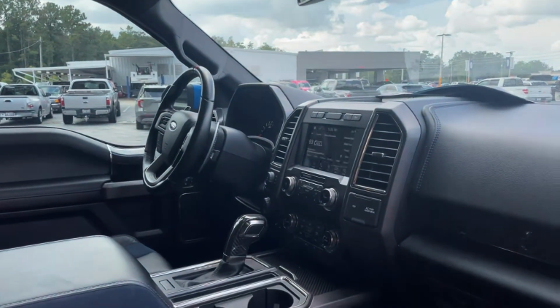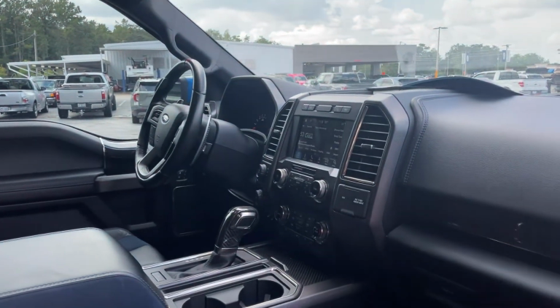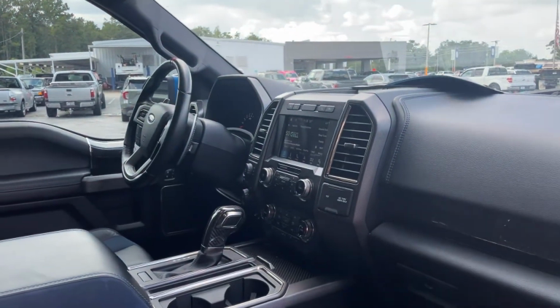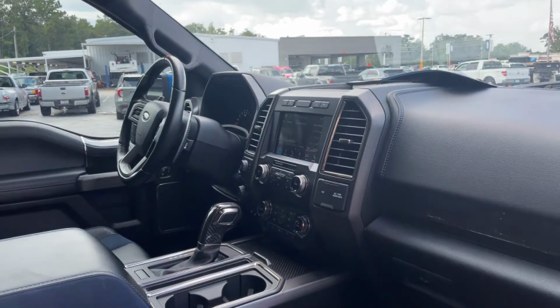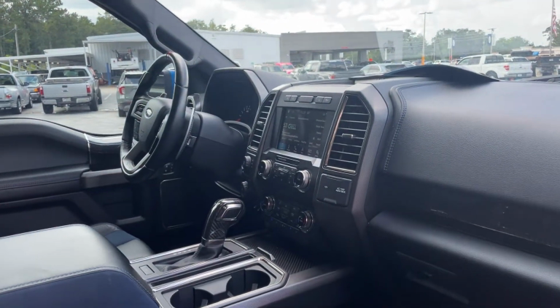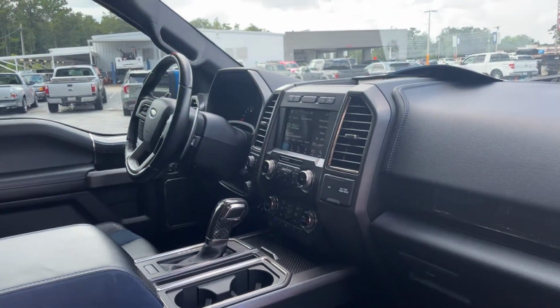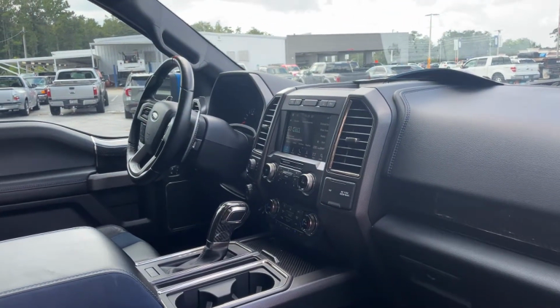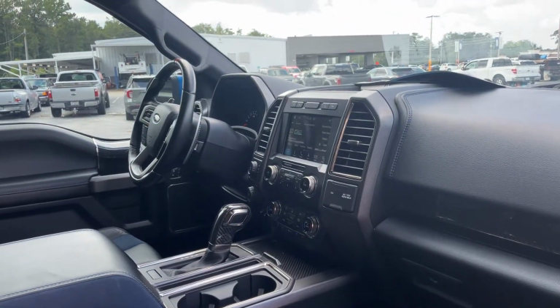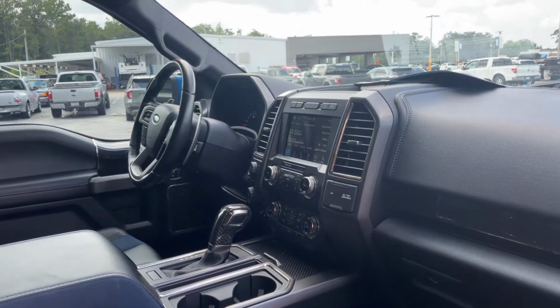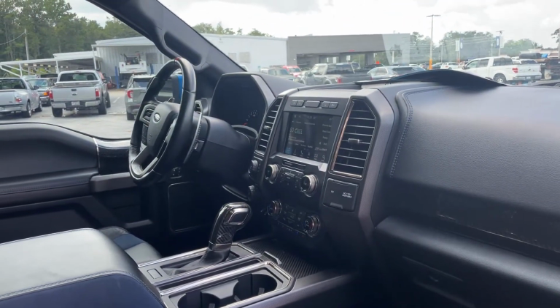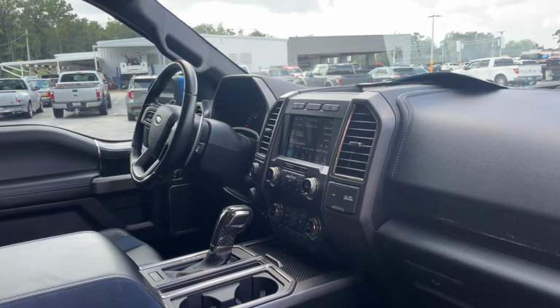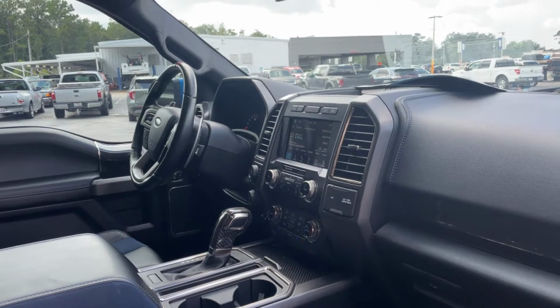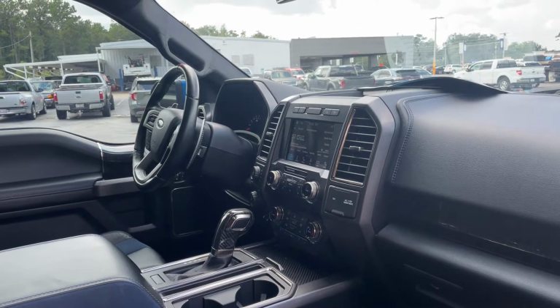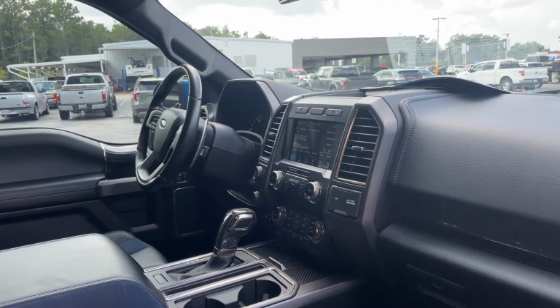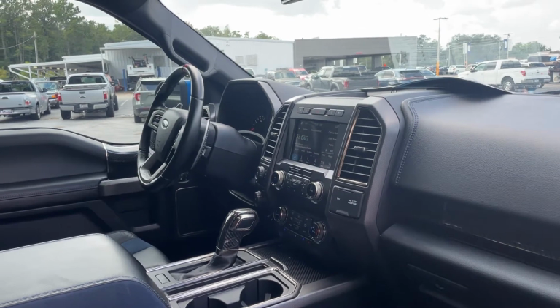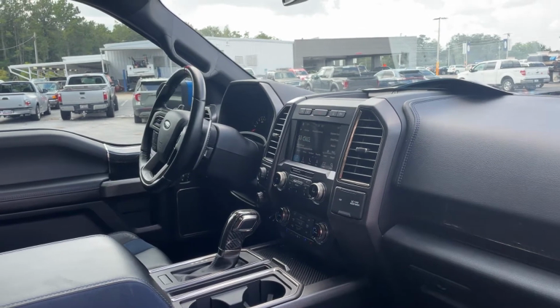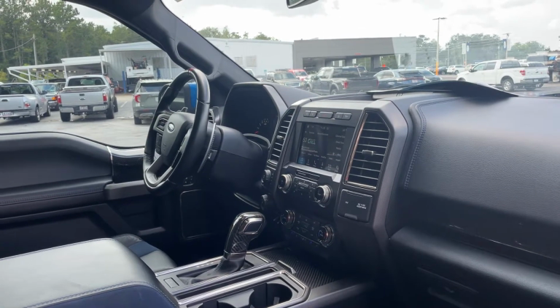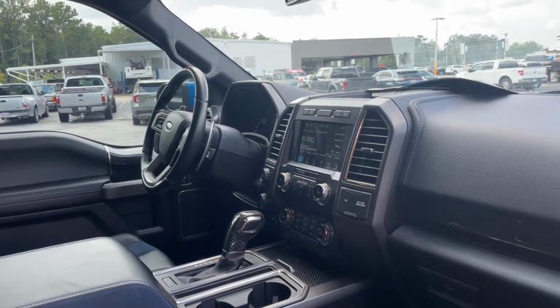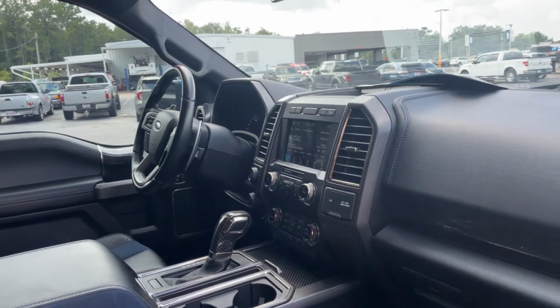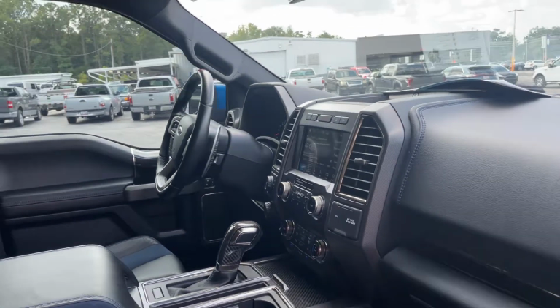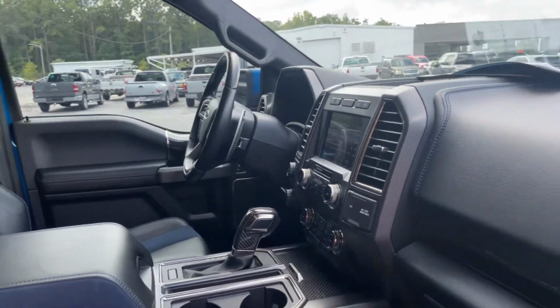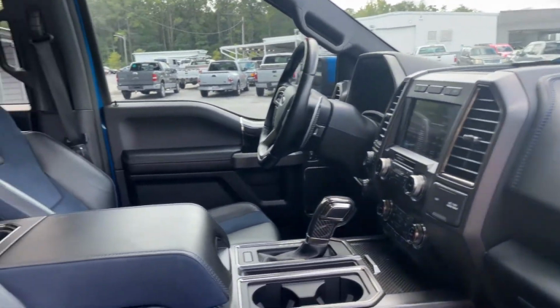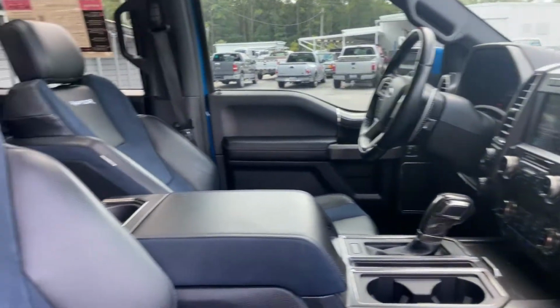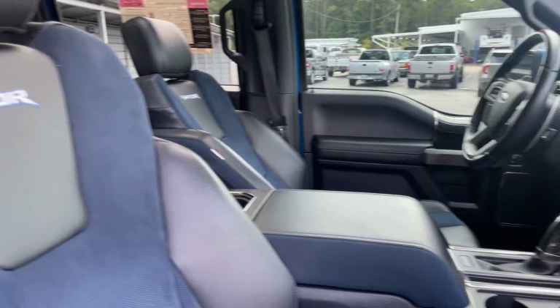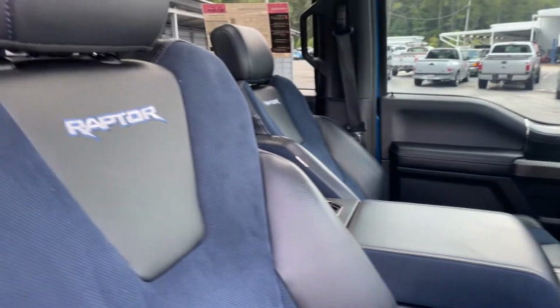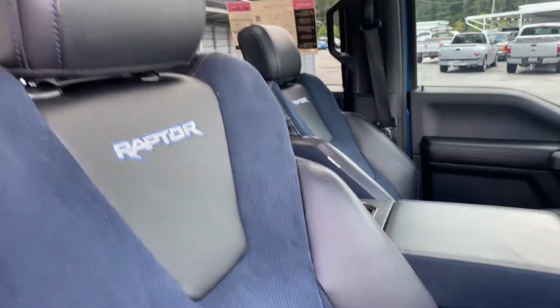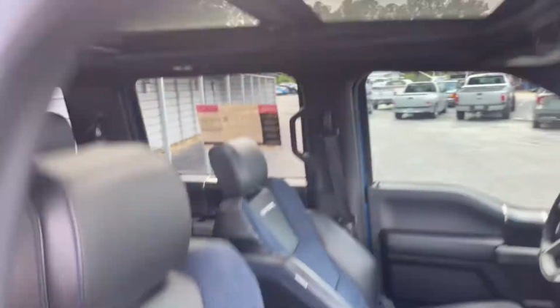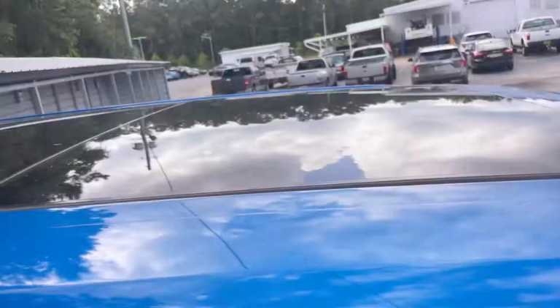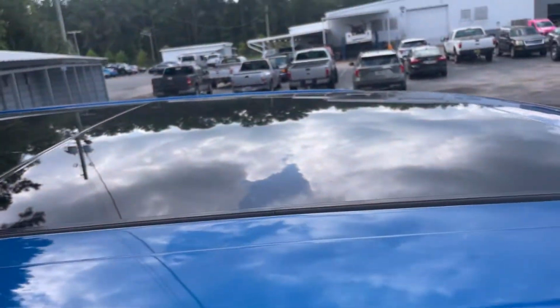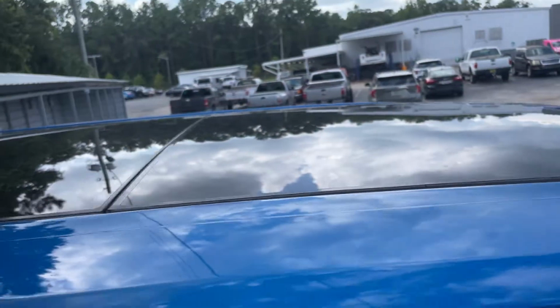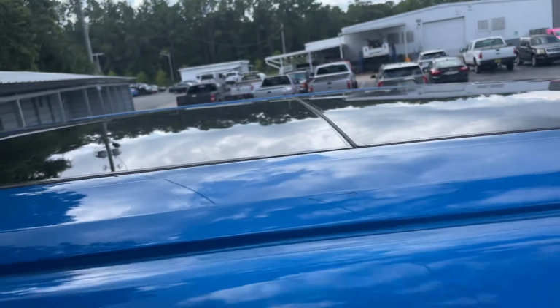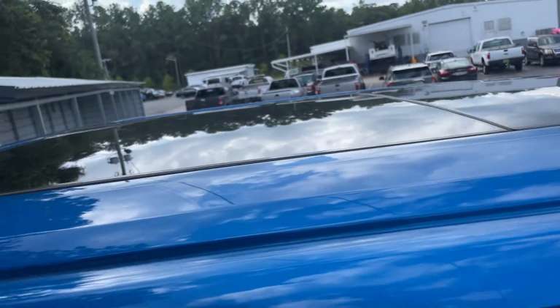Trailer brake controls, USB for your phone, heated and cooled seats, navigation, satellite radio, front camera, remote start, and power moonroof.